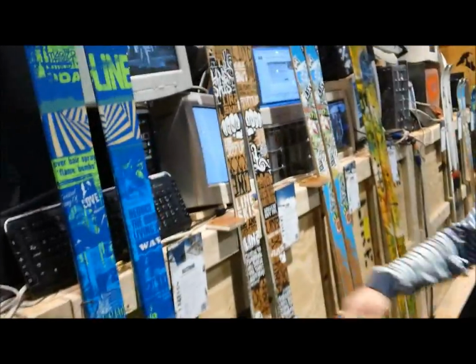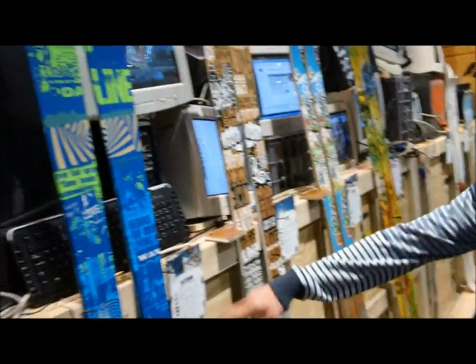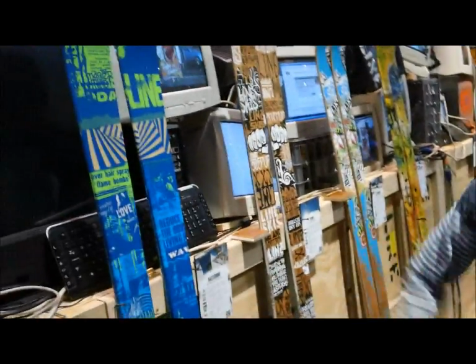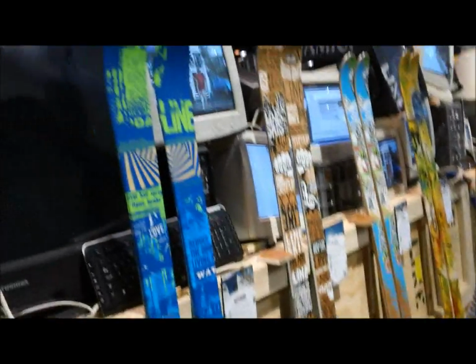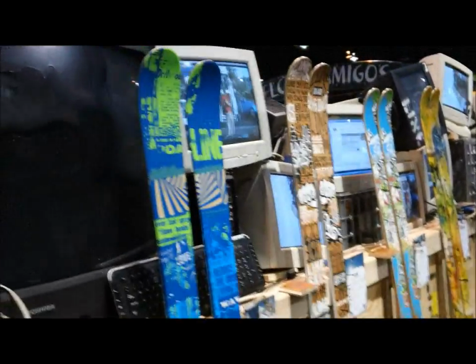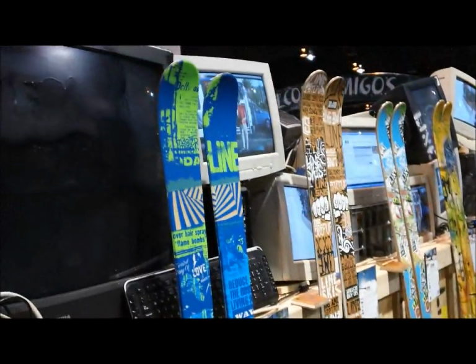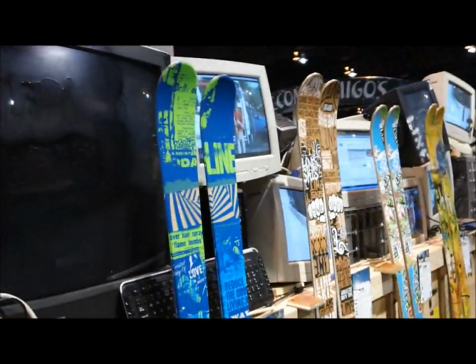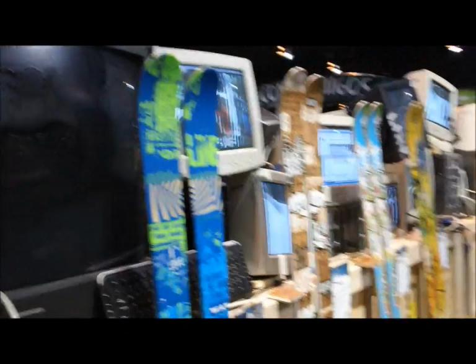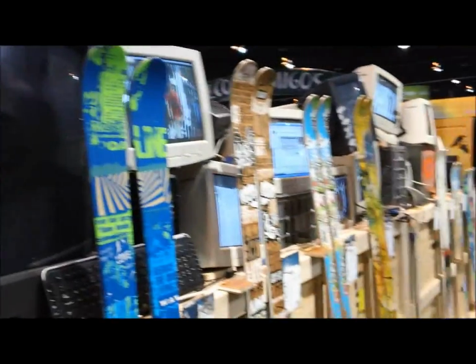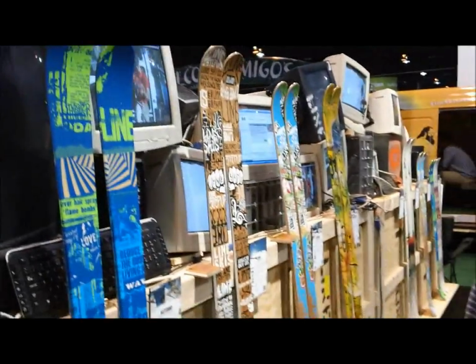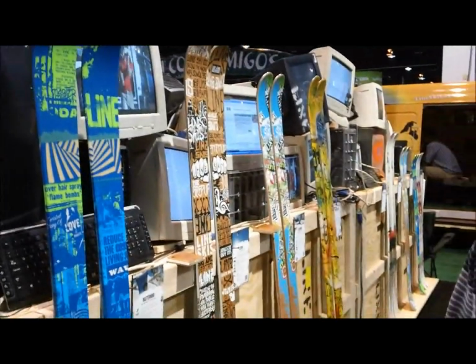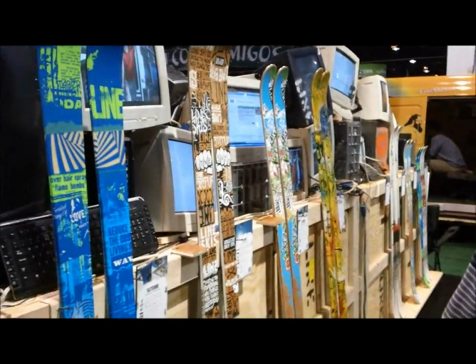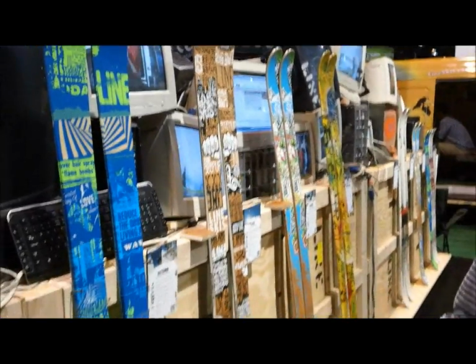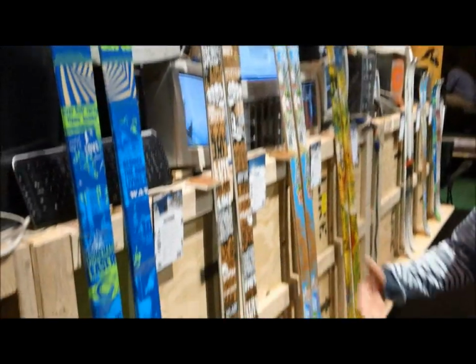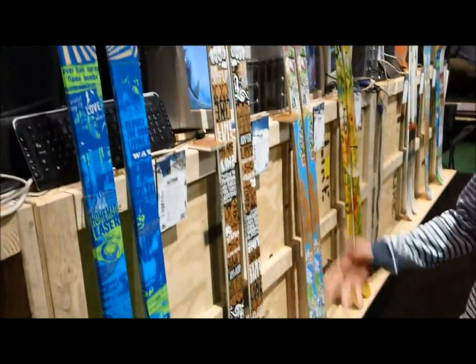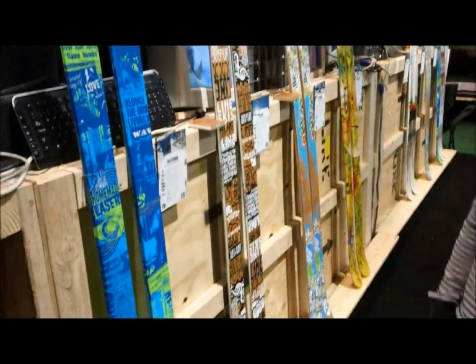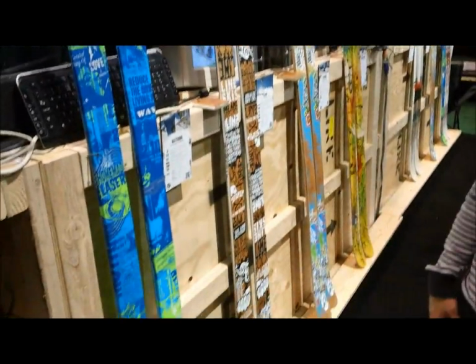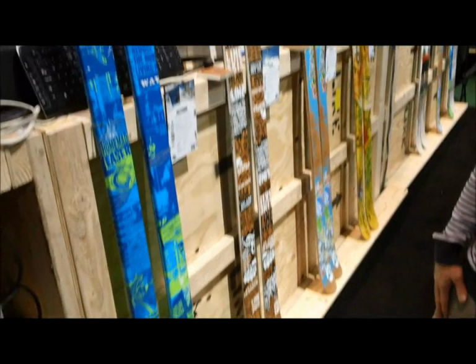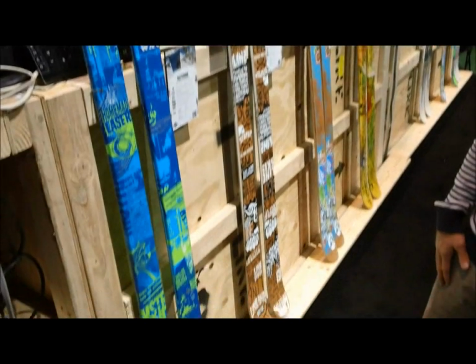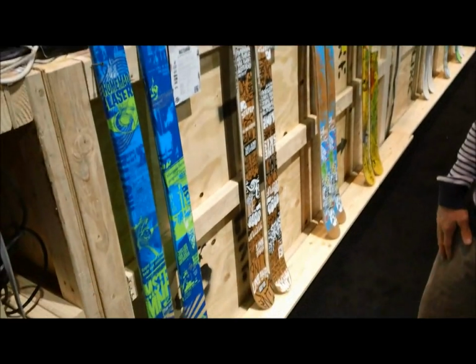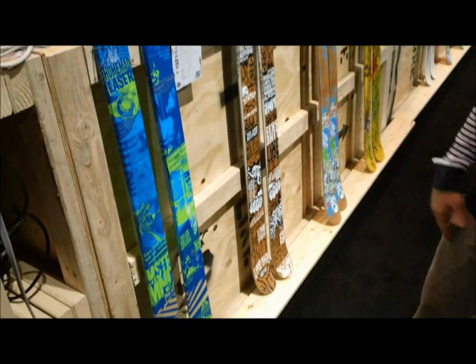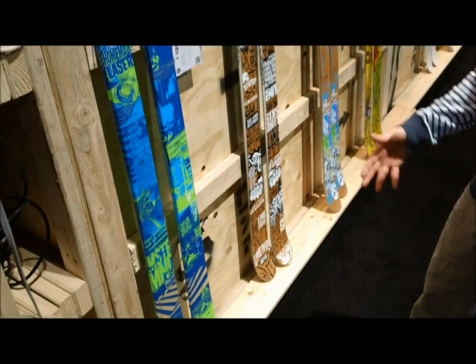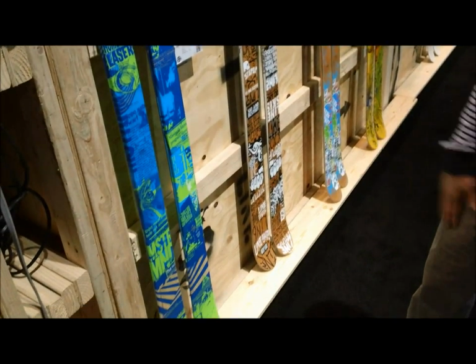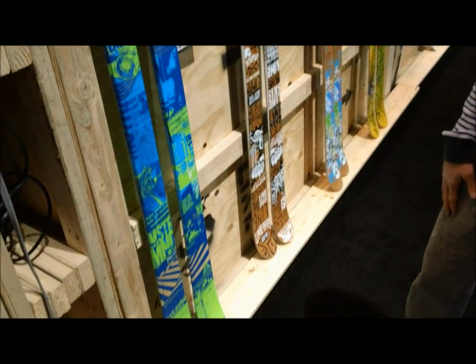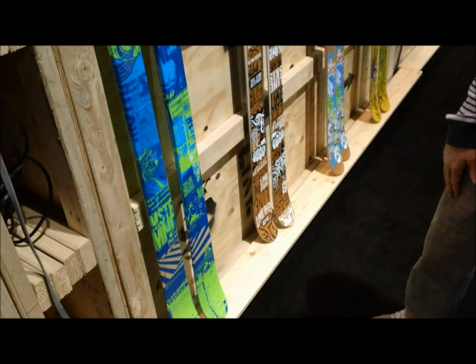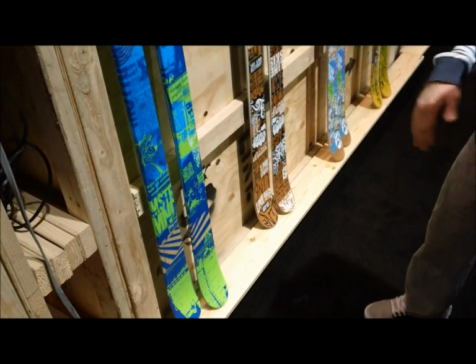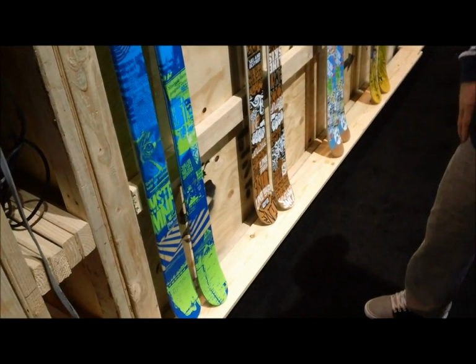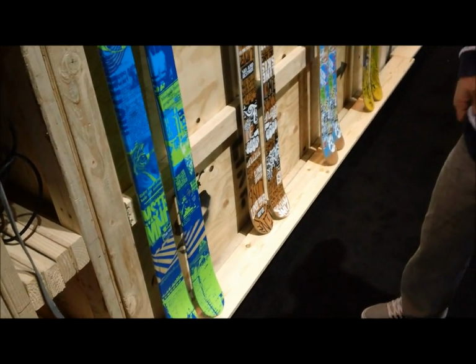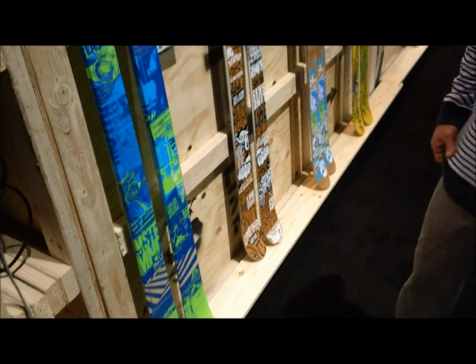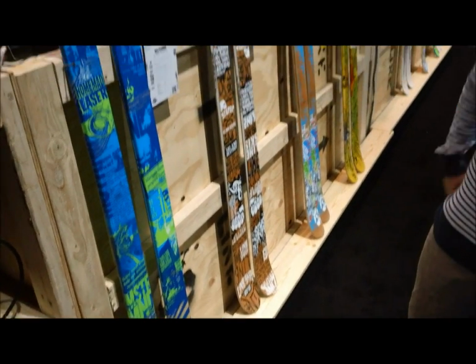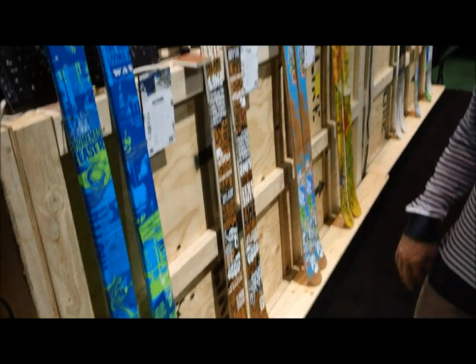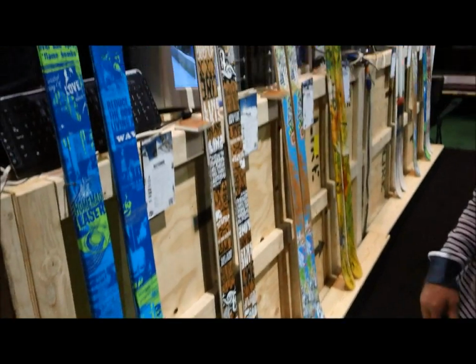Mastermind comes back with just a graphic update. Super lightweight, mapping for $349. Great little park ski, and goes down to a $147 size for those tweener guys.